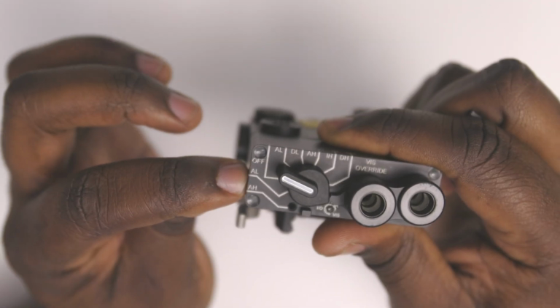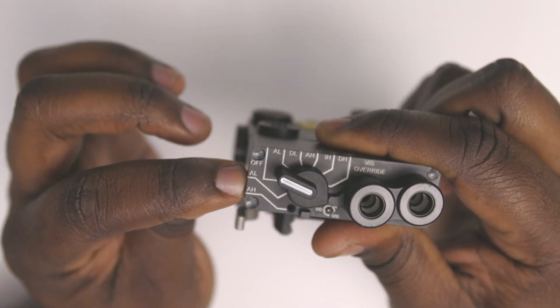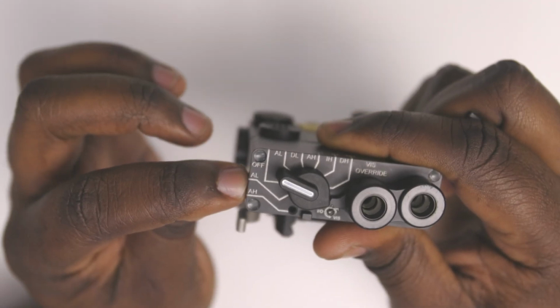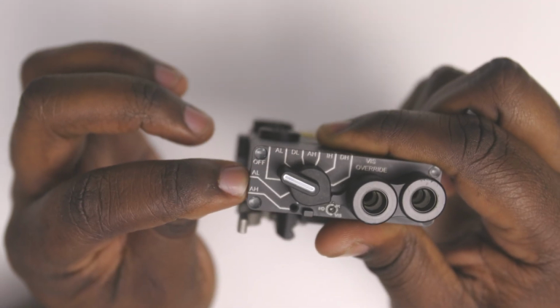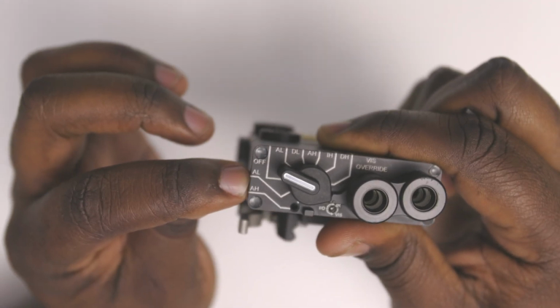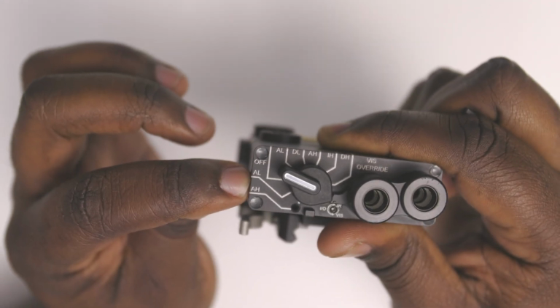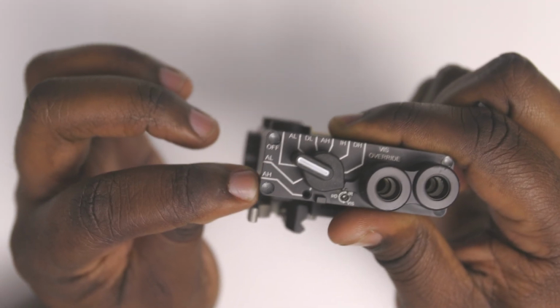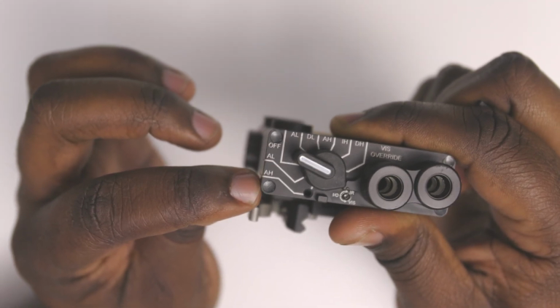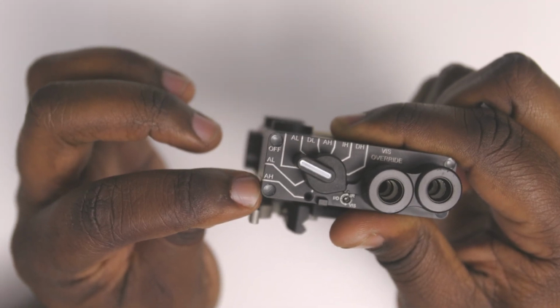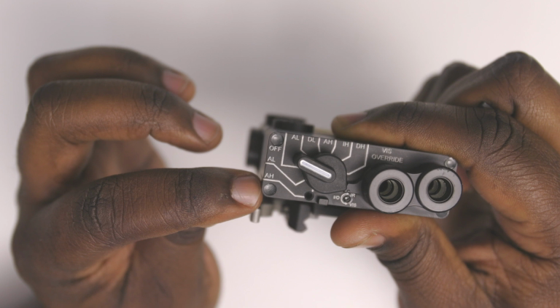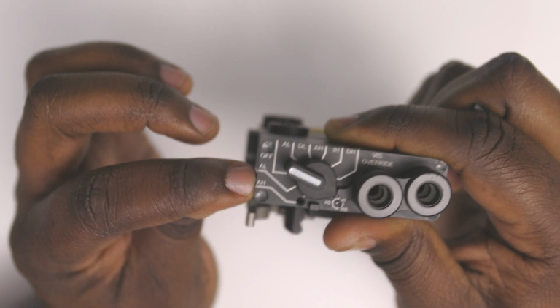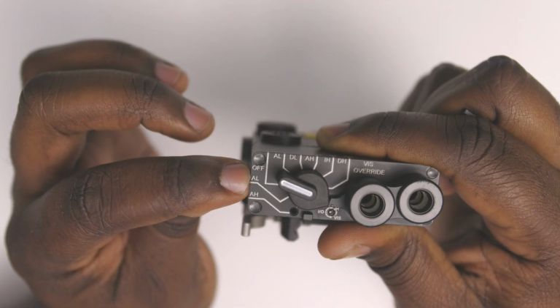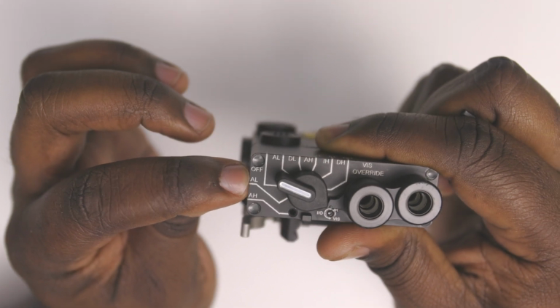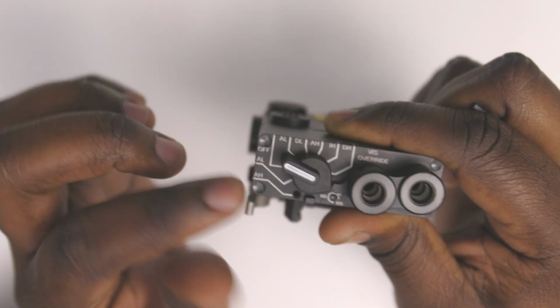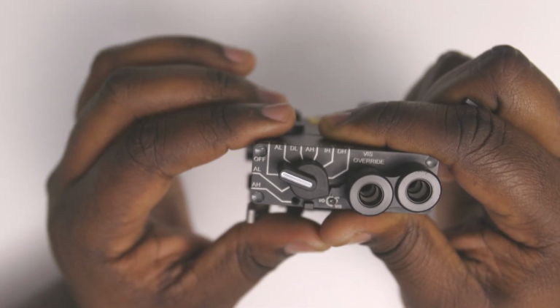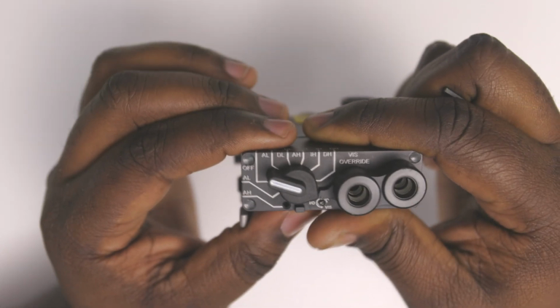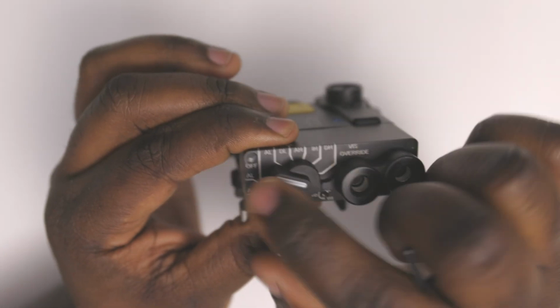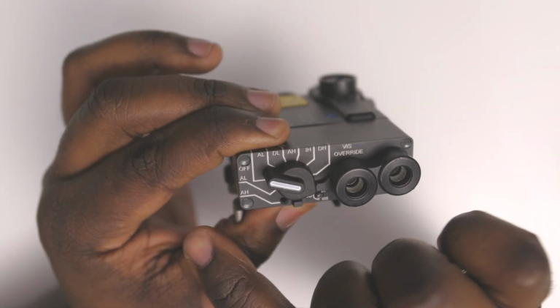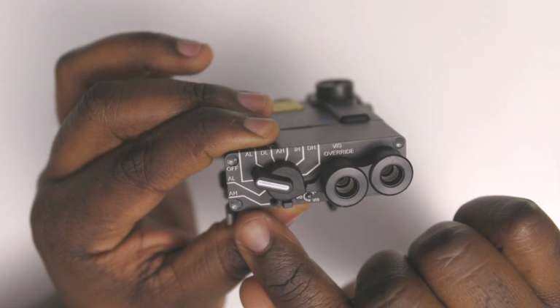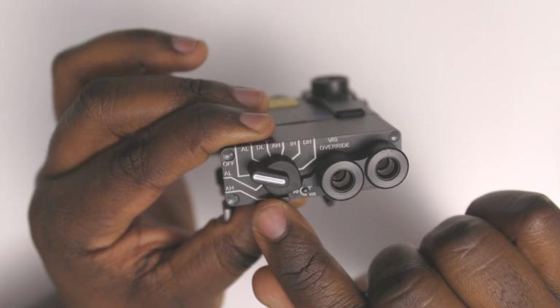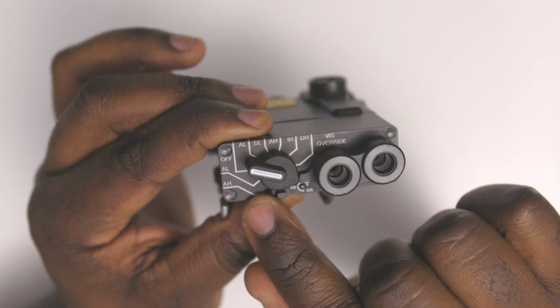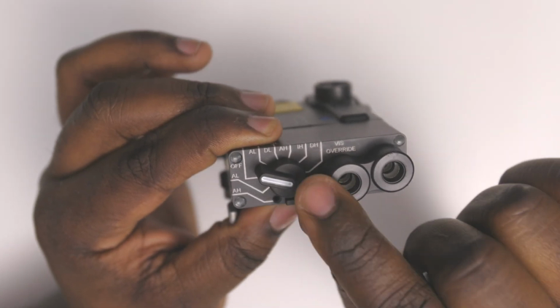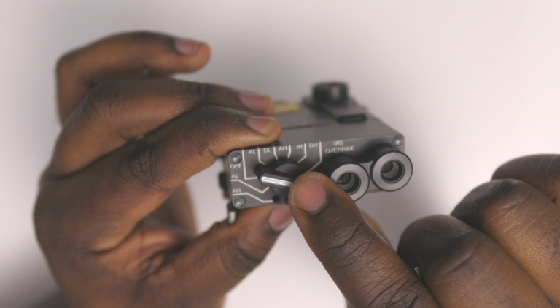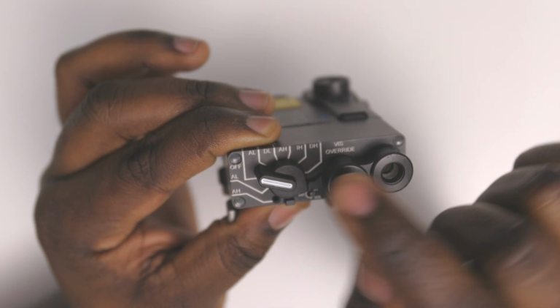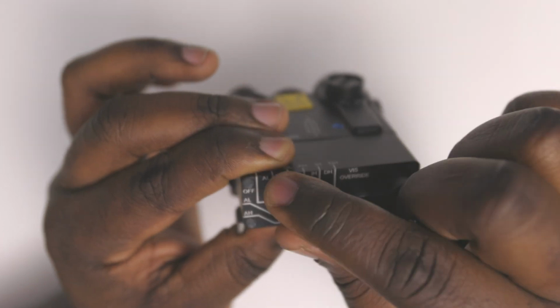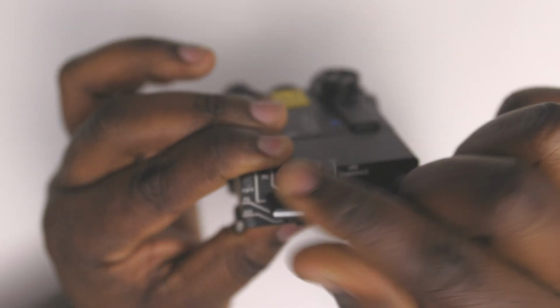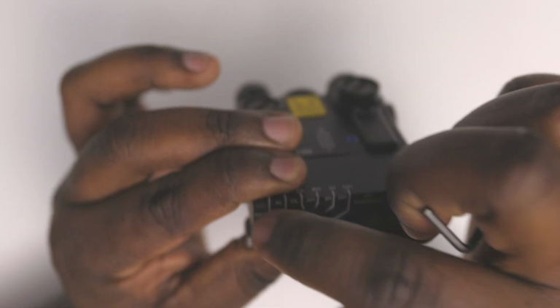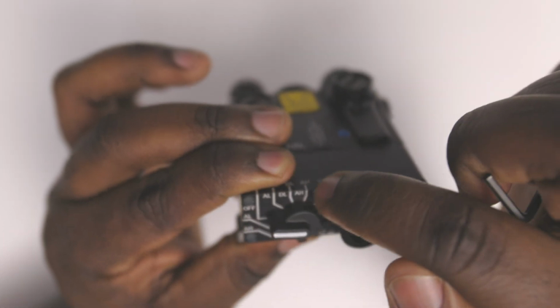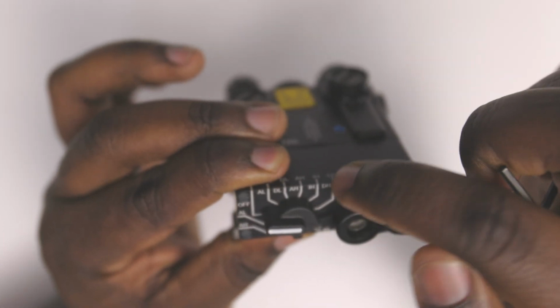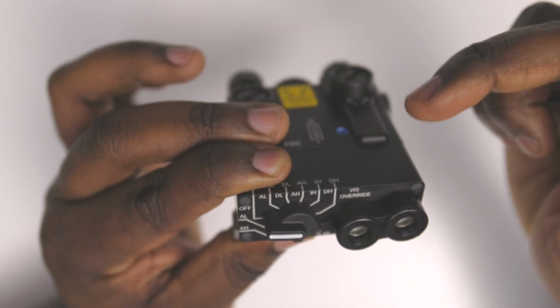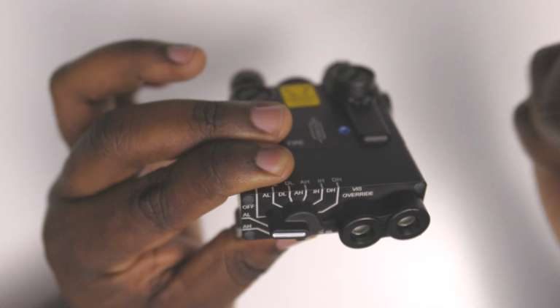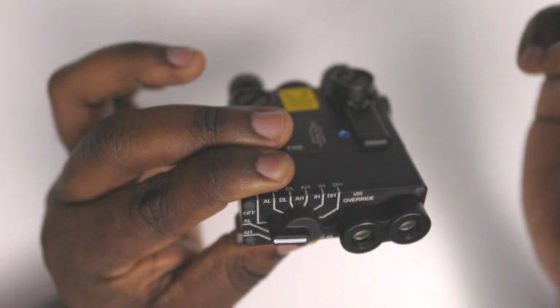AL is for low power, AH is for full power. You can see the off position, and on this left side that's for your visible laser.